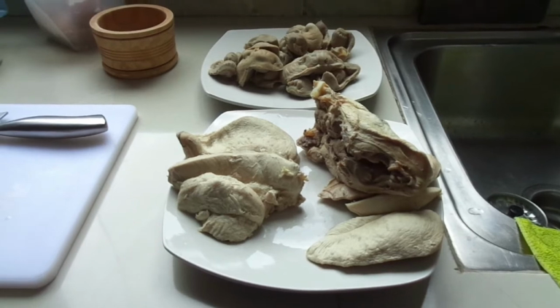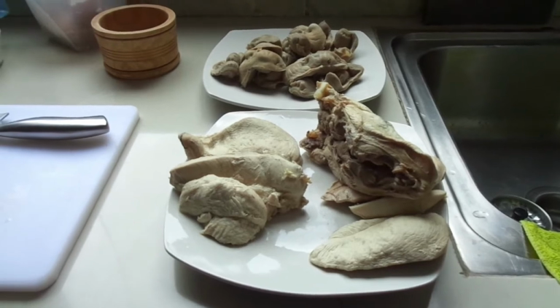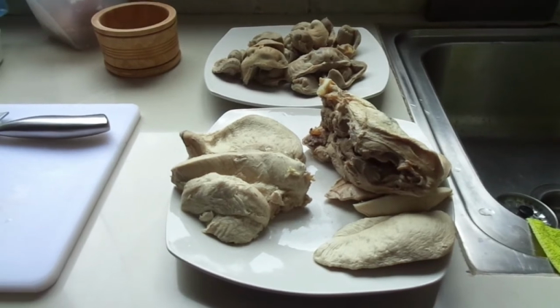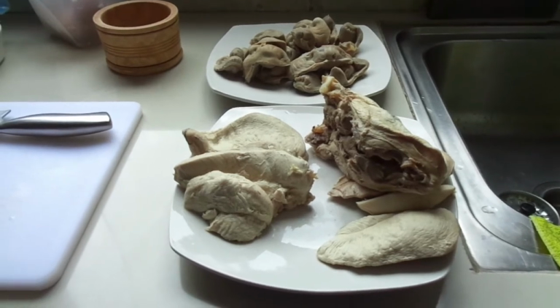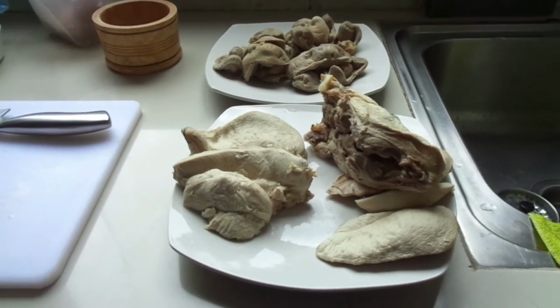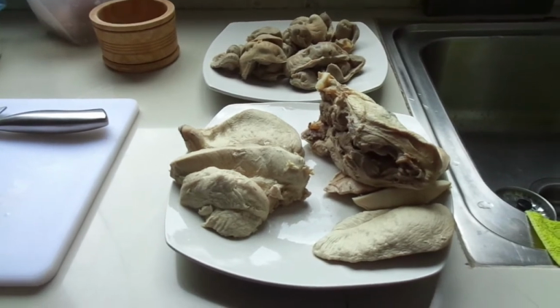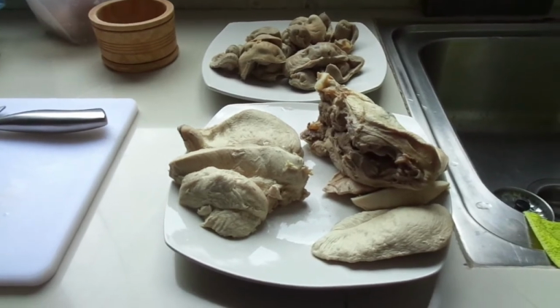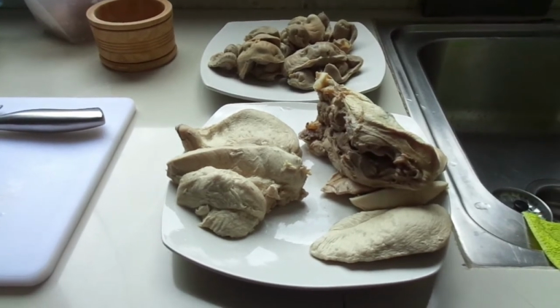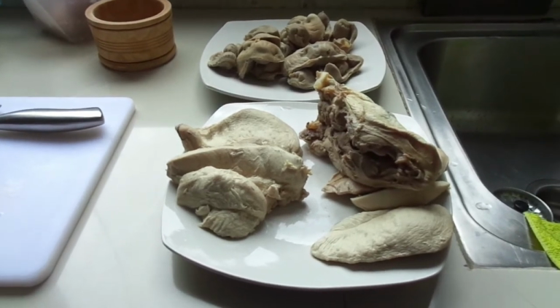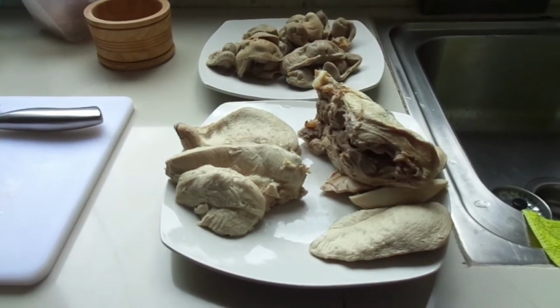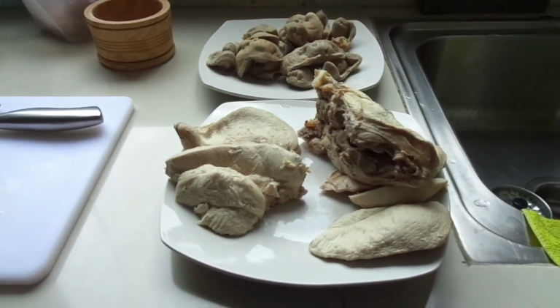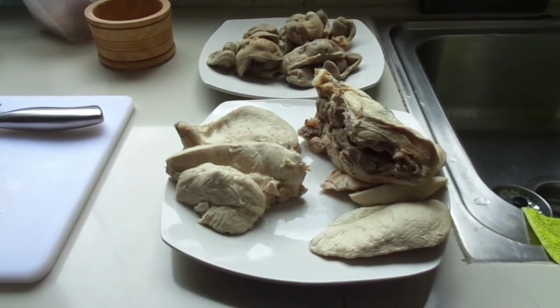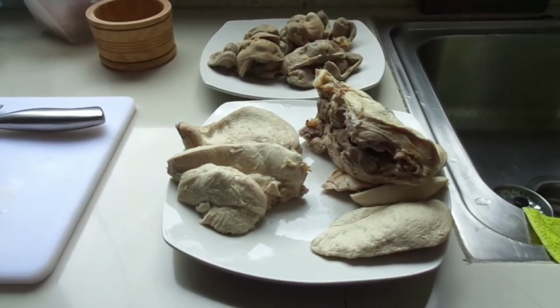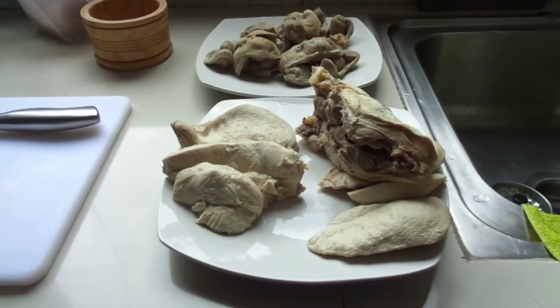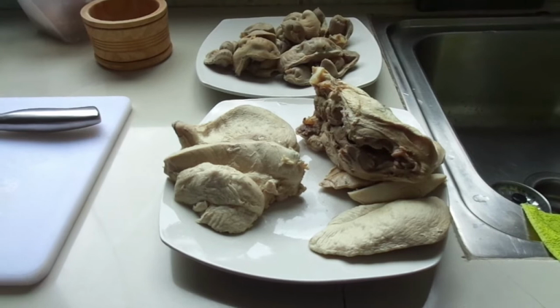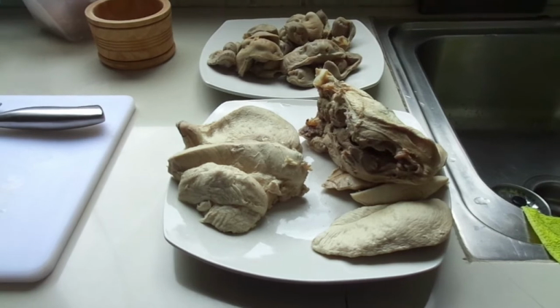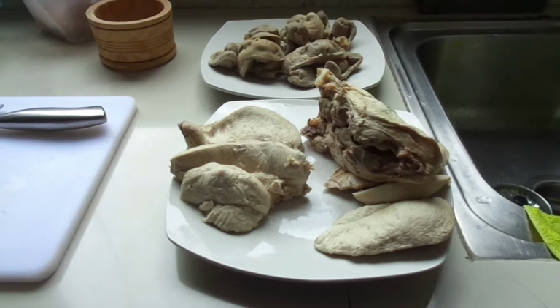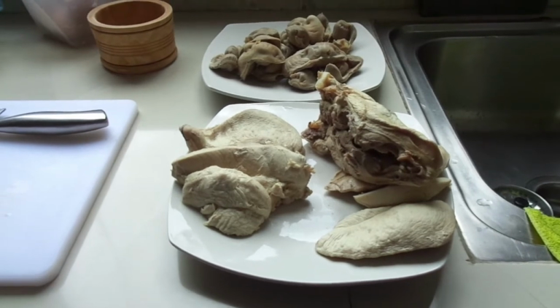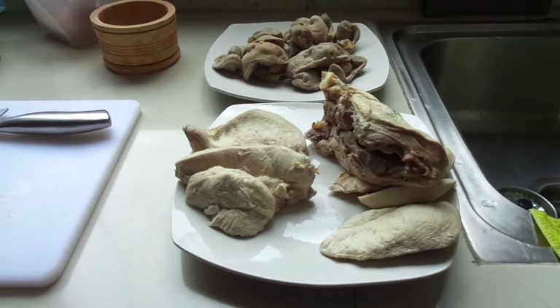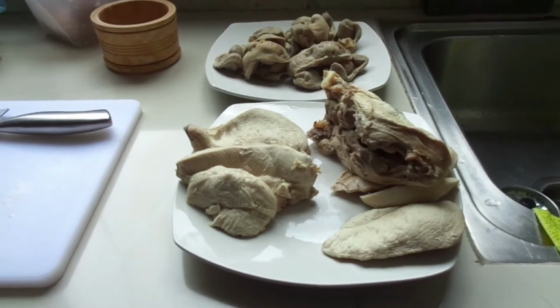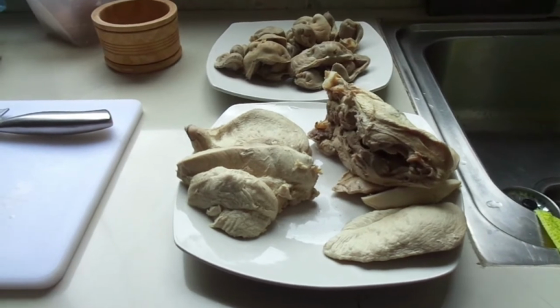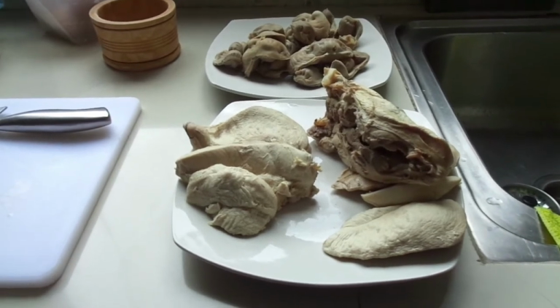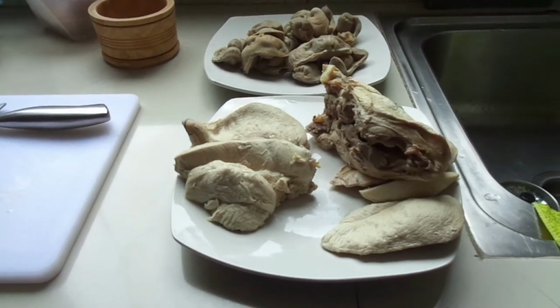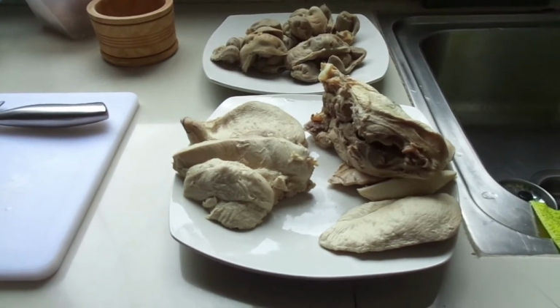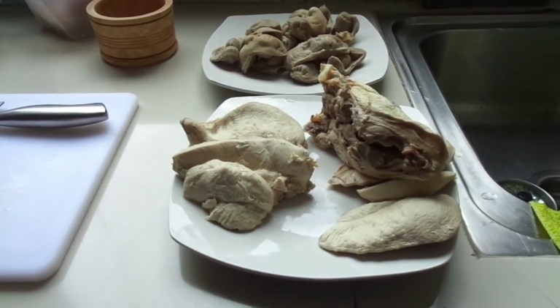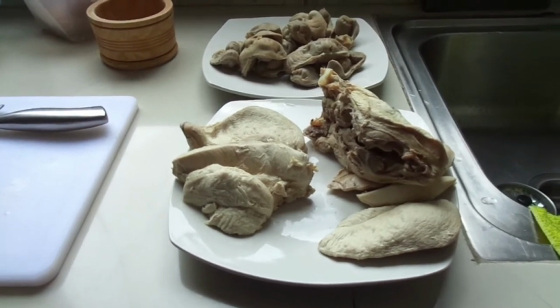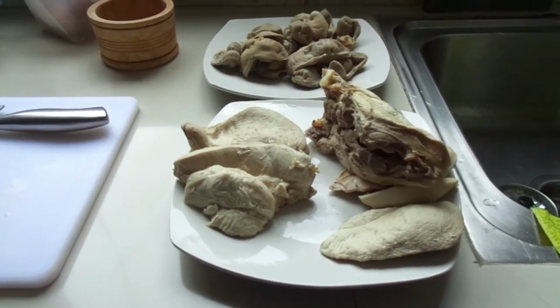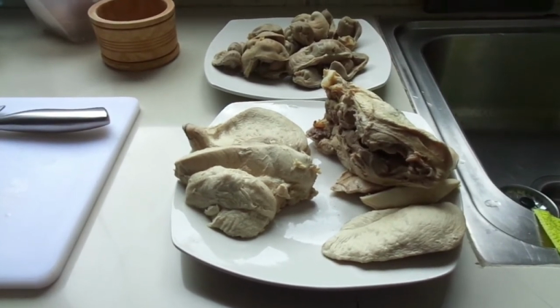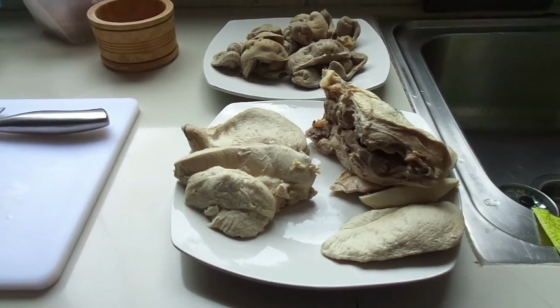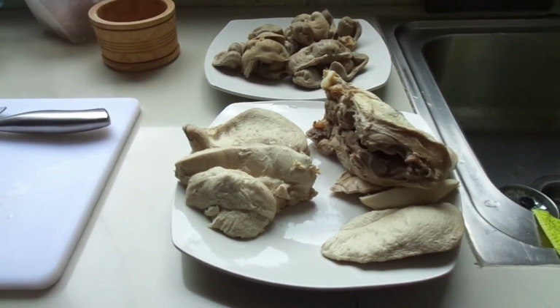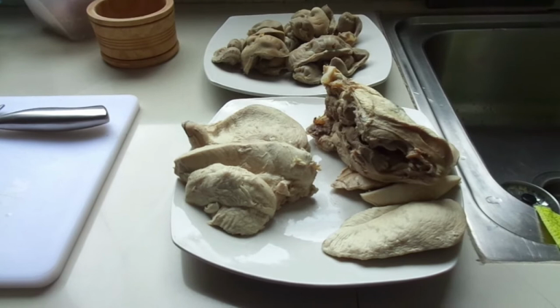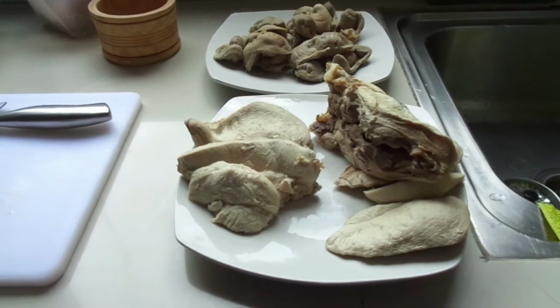Hola amigos, en este video les voy a mostrar cómo hacer una dieta bastante equilibrada para nuestros perros.